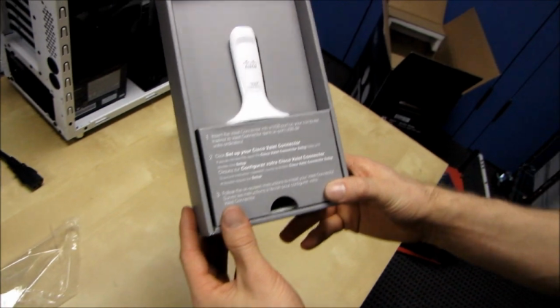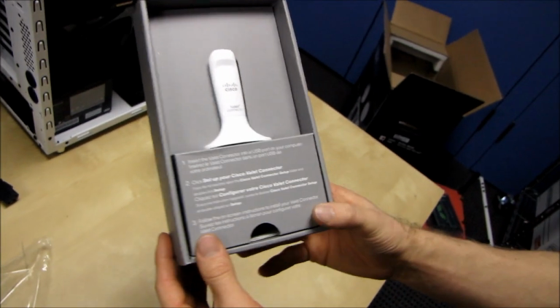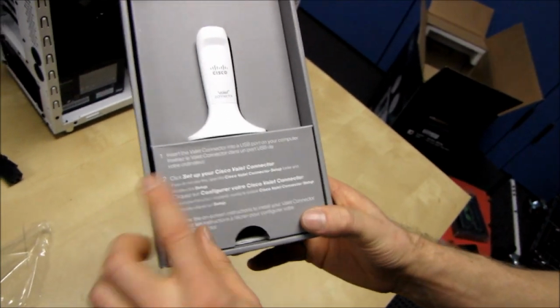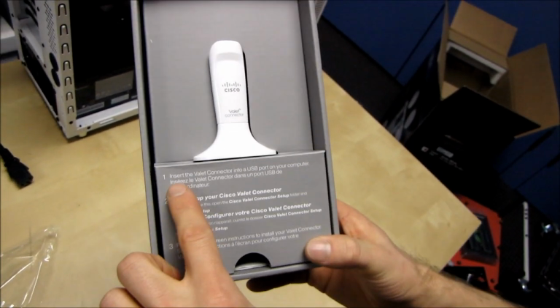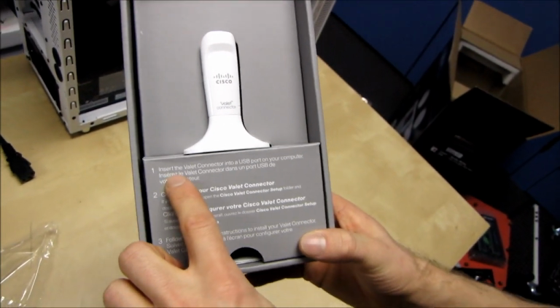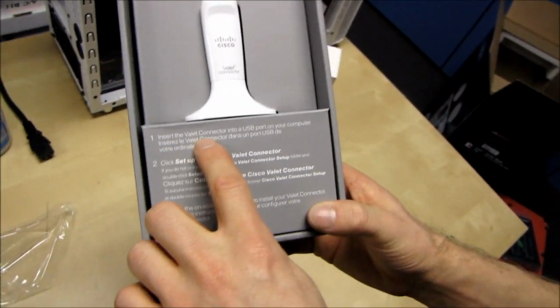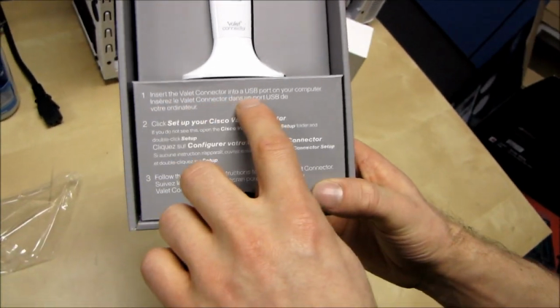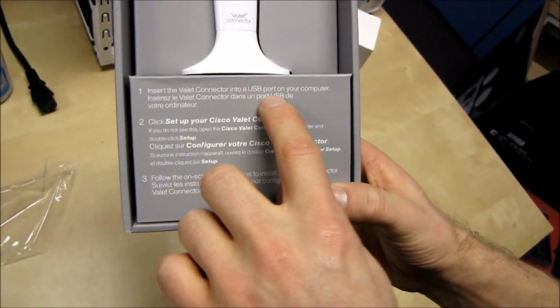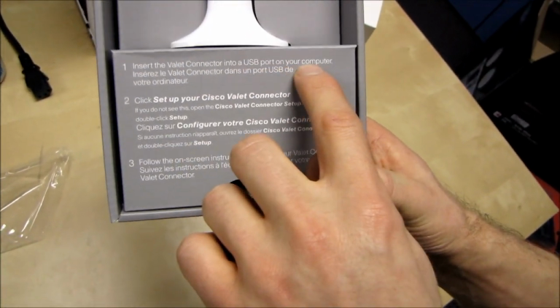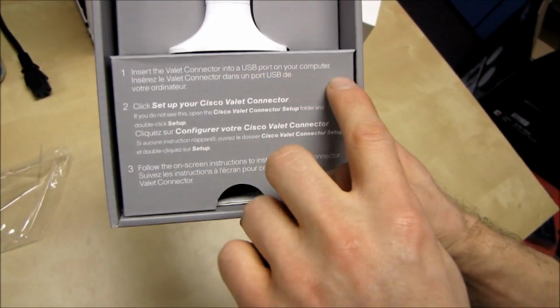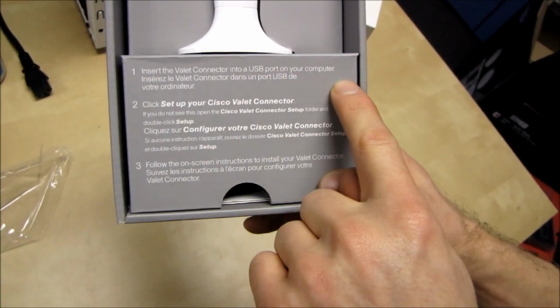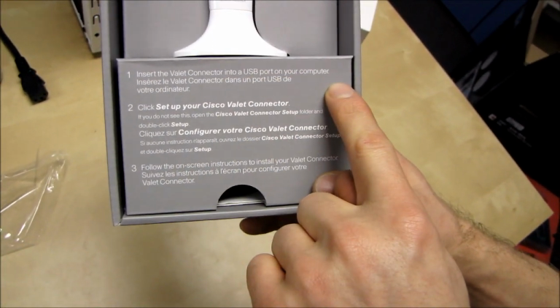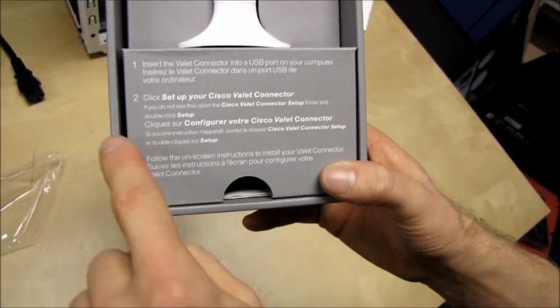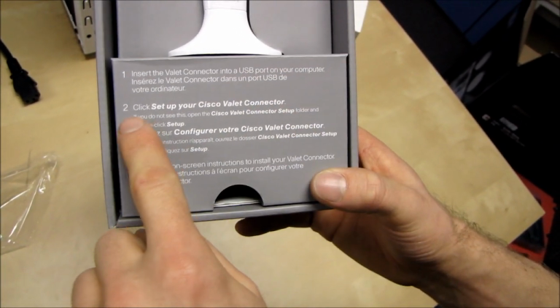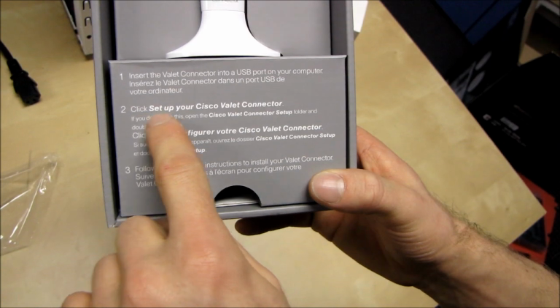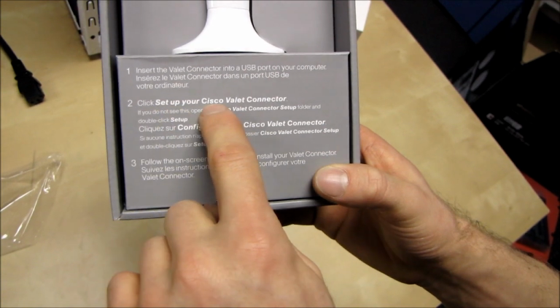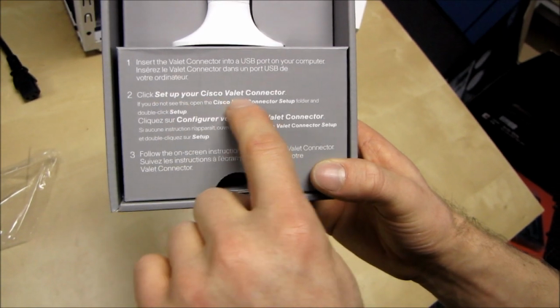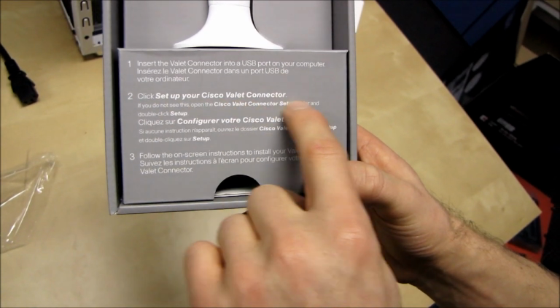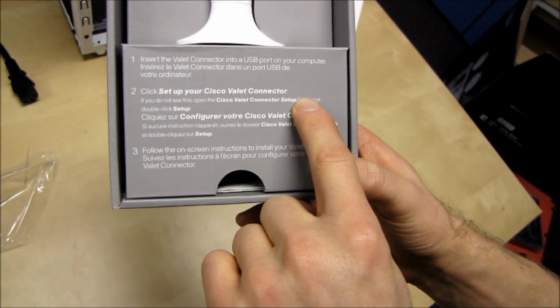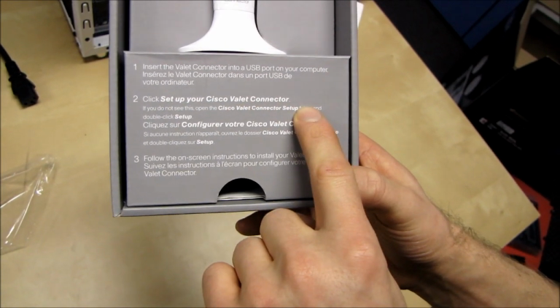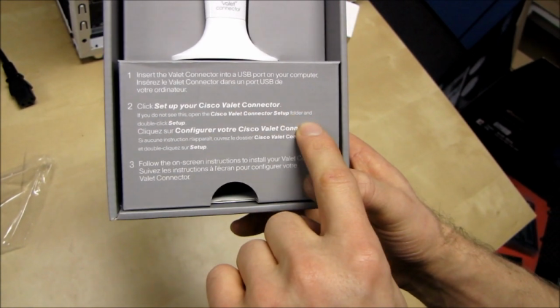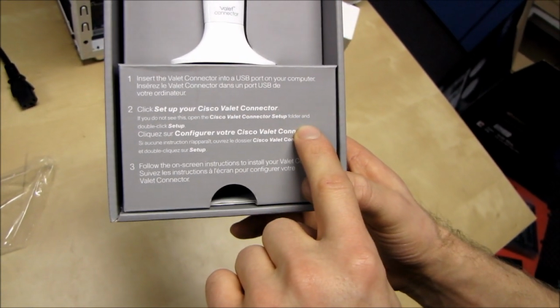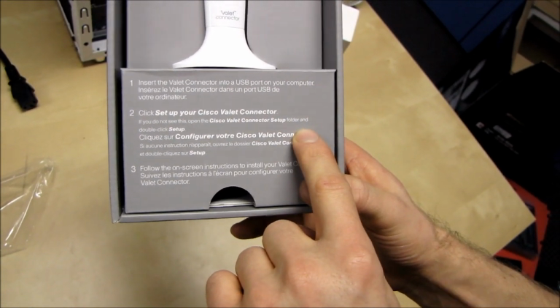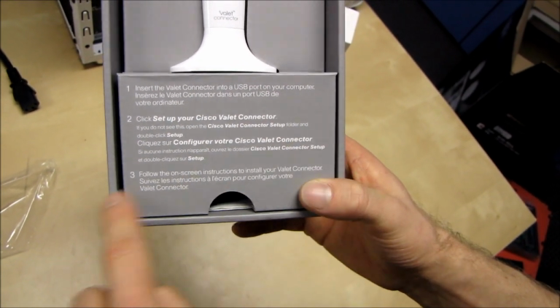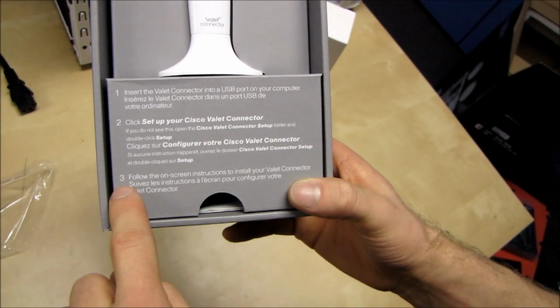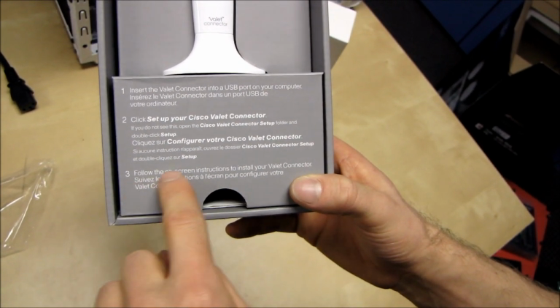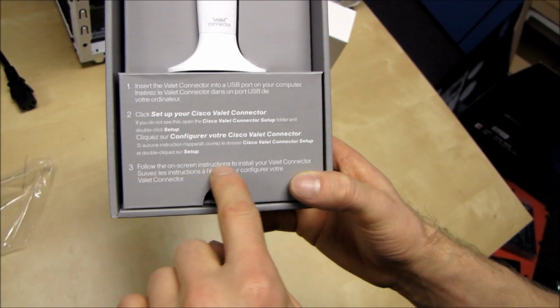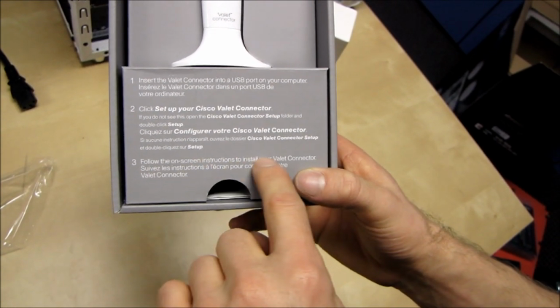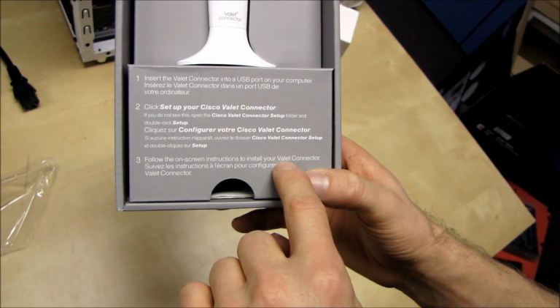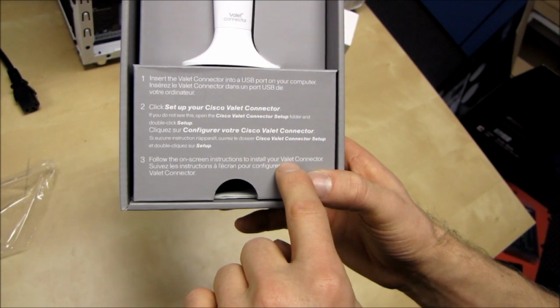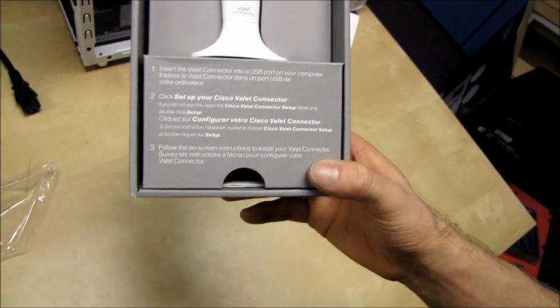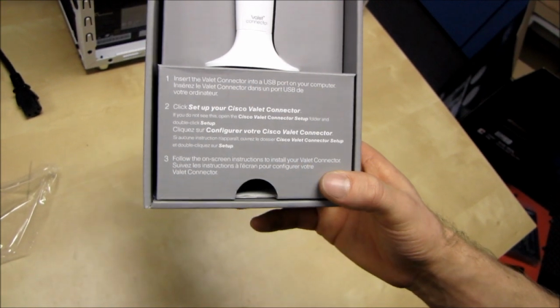Here are the instructions. One: insert the Valet Connector into a USB port on your computer. Two: click 'Set up your Cisco Valet Connector.' Three: follow the on-screen instructions to install your Valet Connector. Is that it?